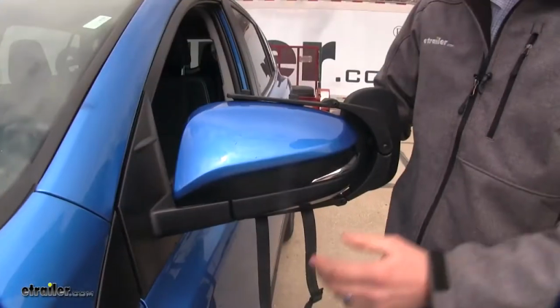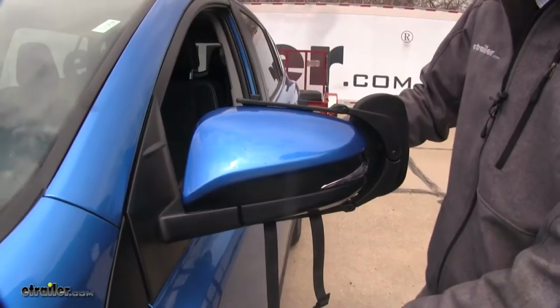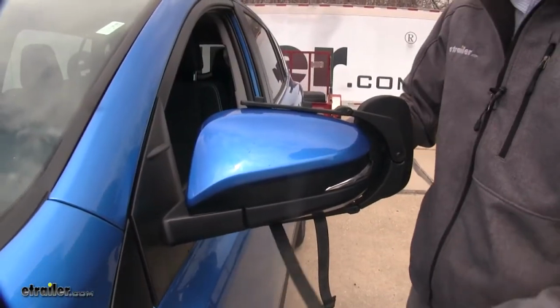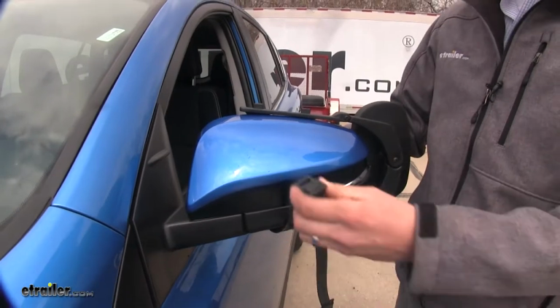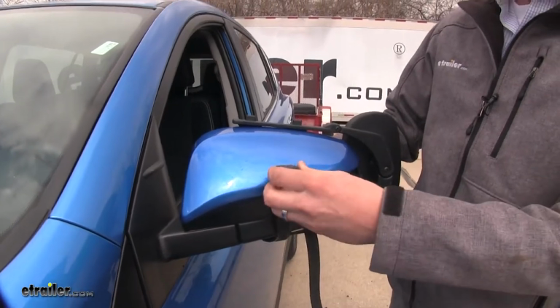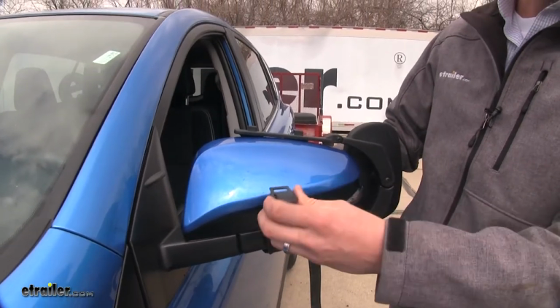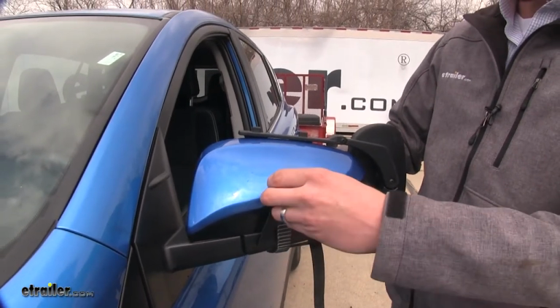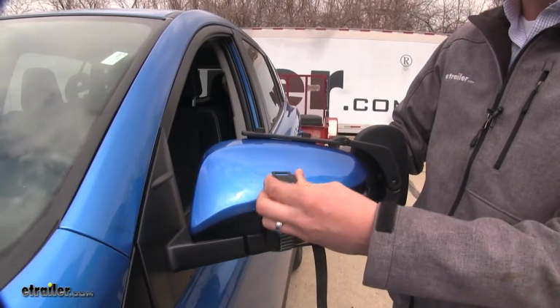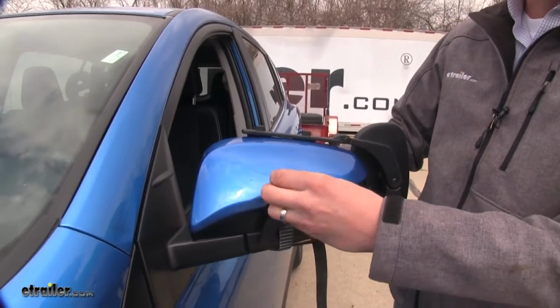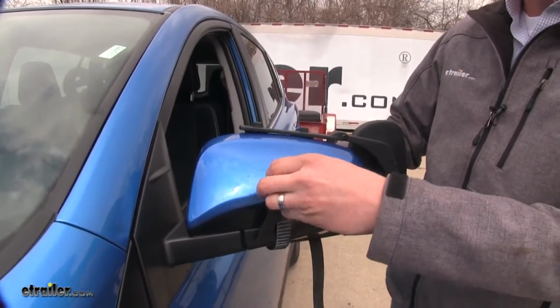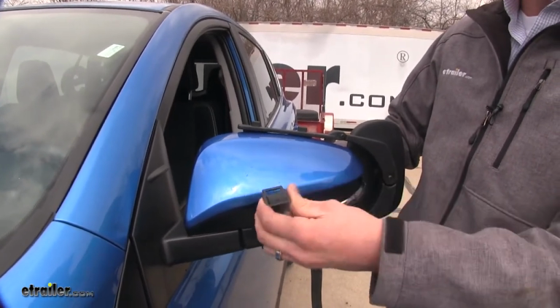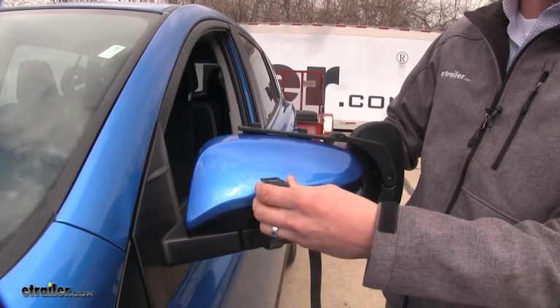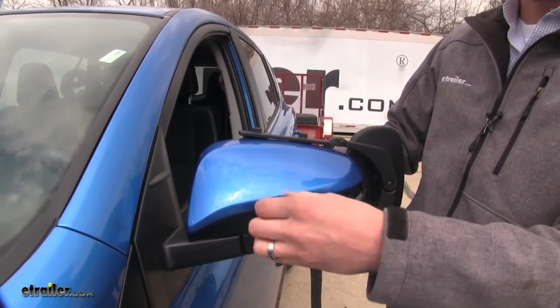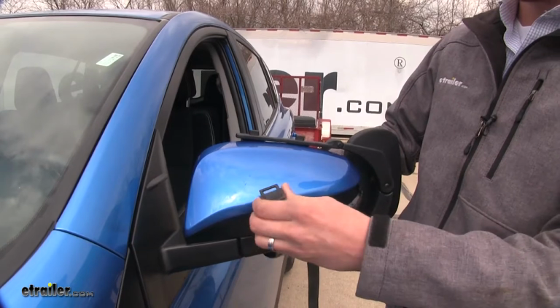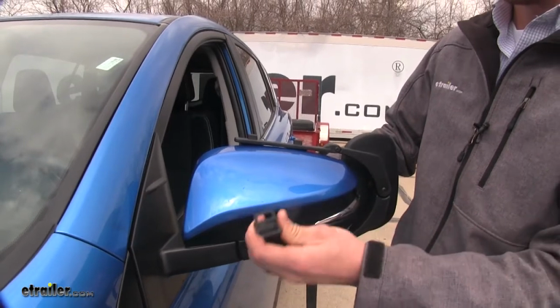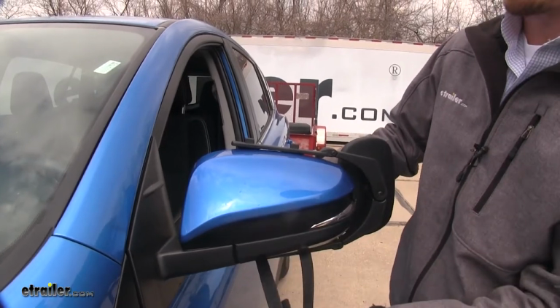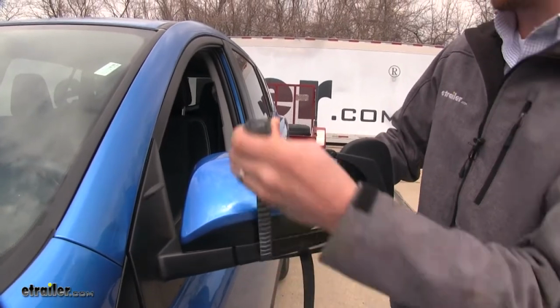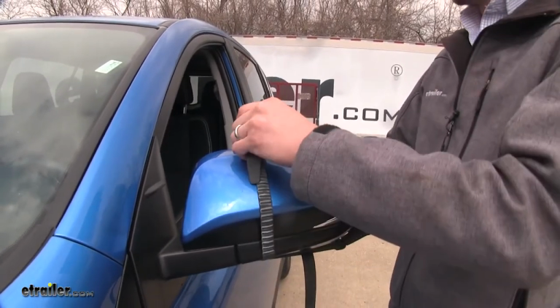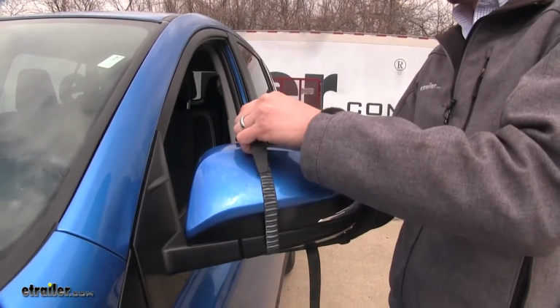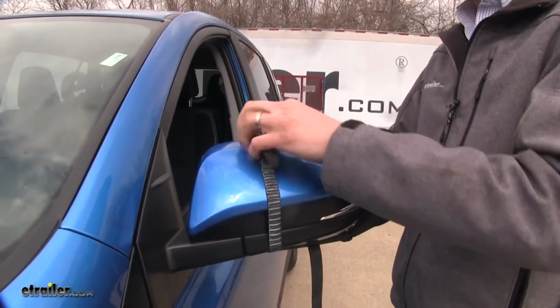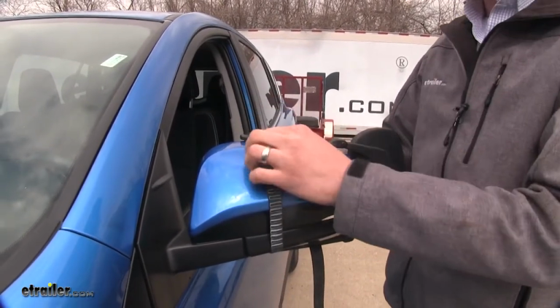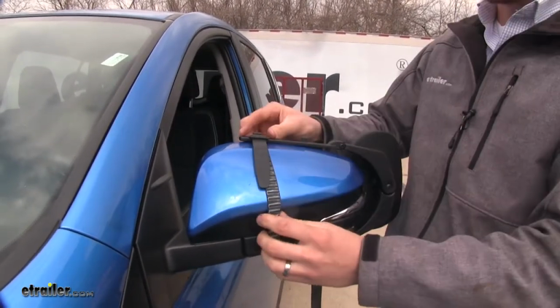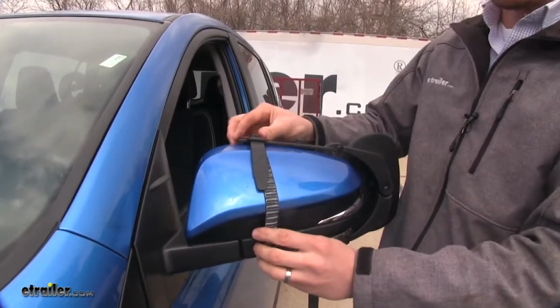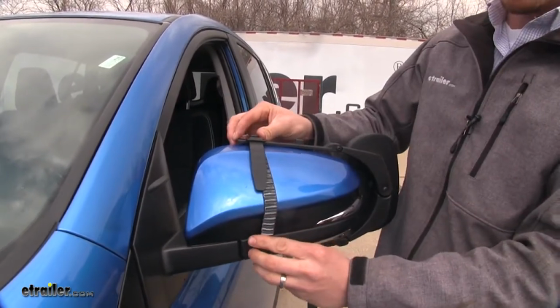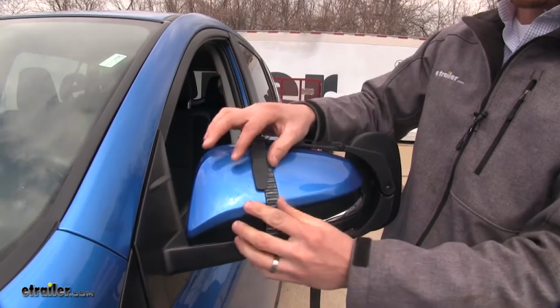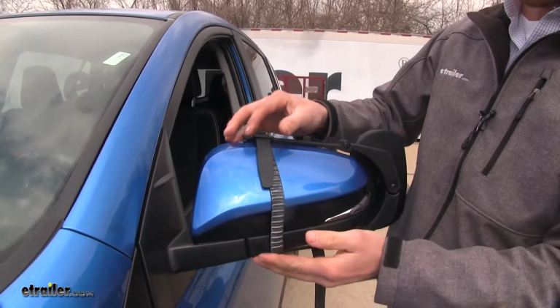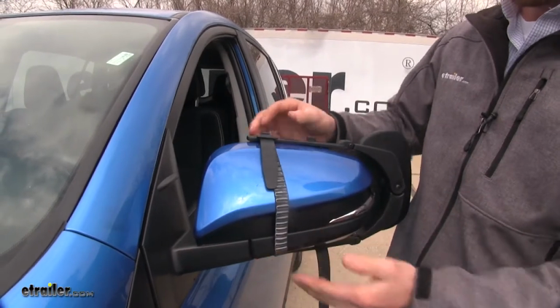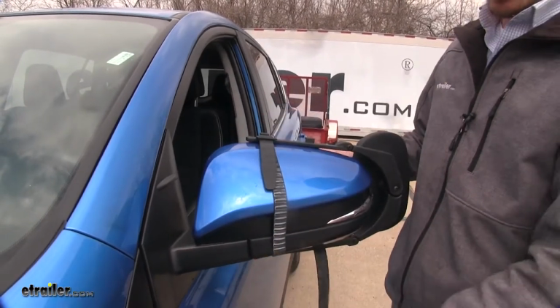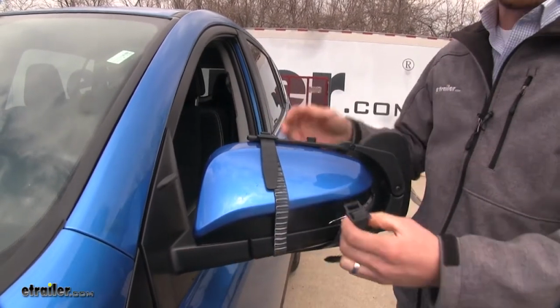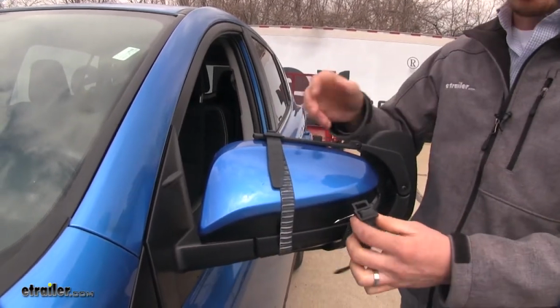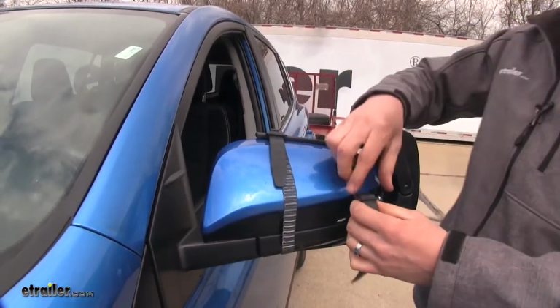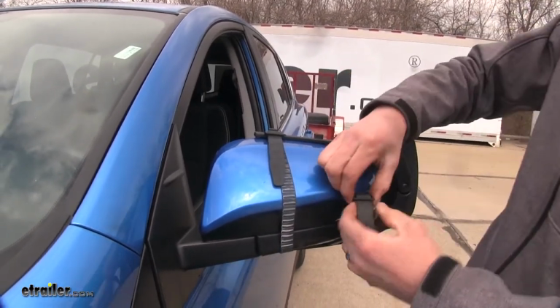When we run our straps, we want to be sure that there's tension on them already, so that when we clip them in place, it holds the mirror securely. I'm just going to stretch it out and connect it to the top hook right there, then adjust it as needed. I'll just repeat the same process with the second strap.